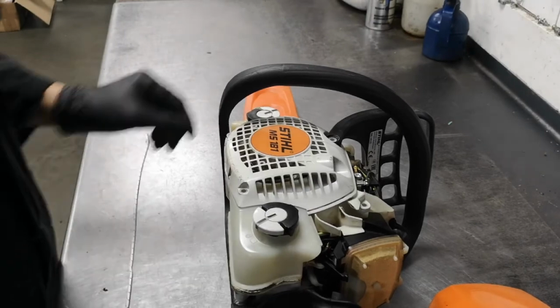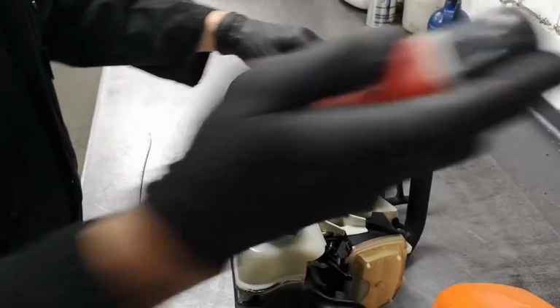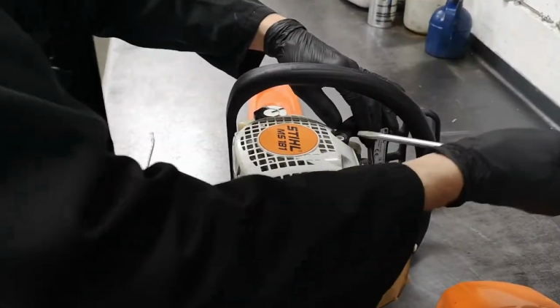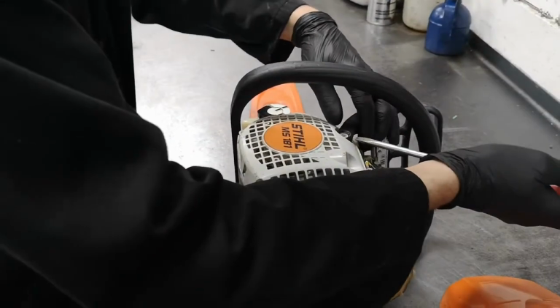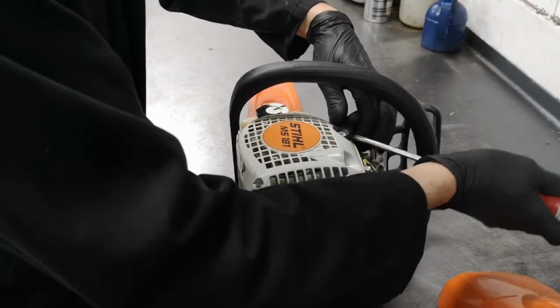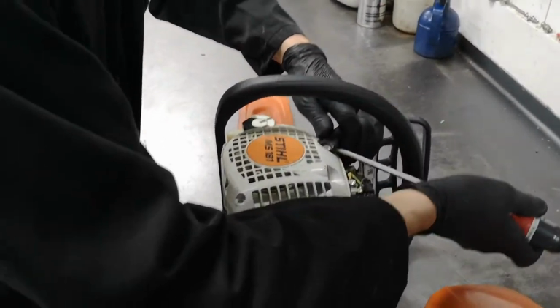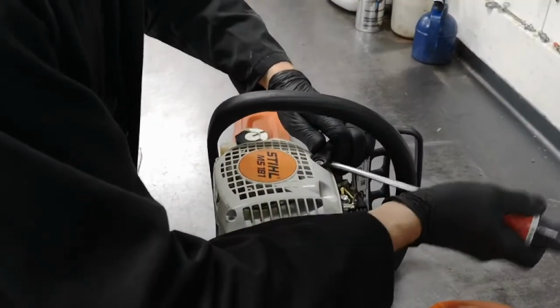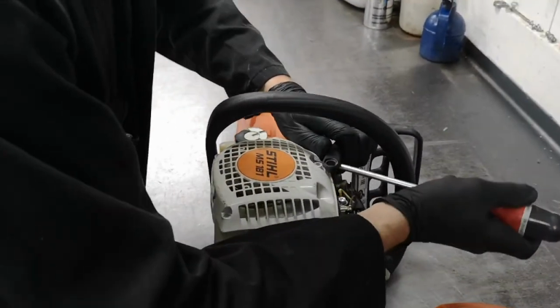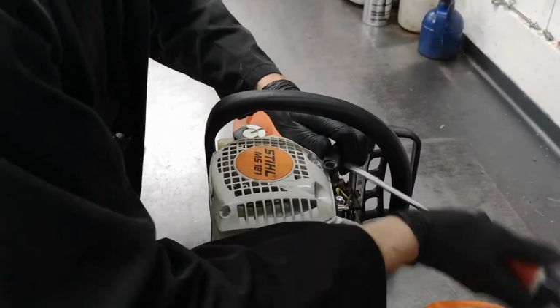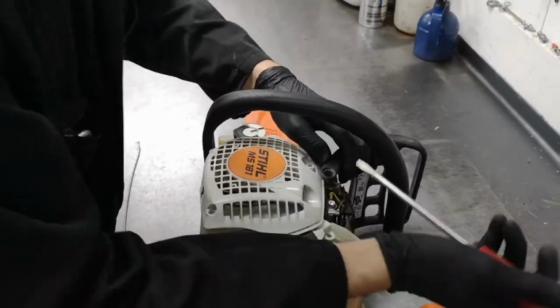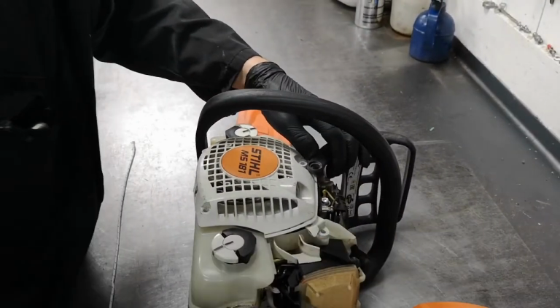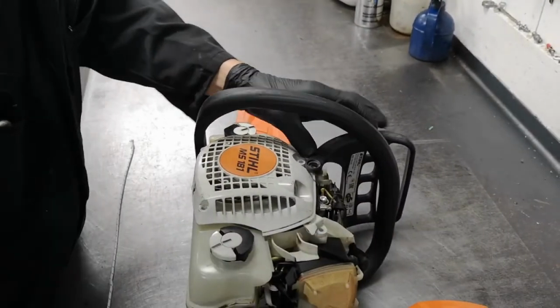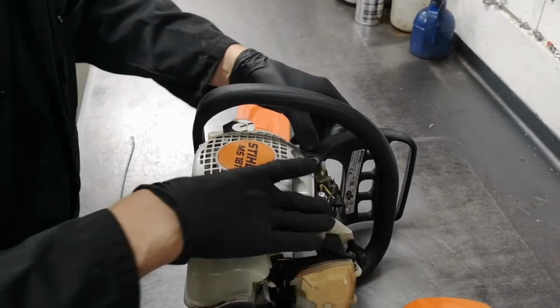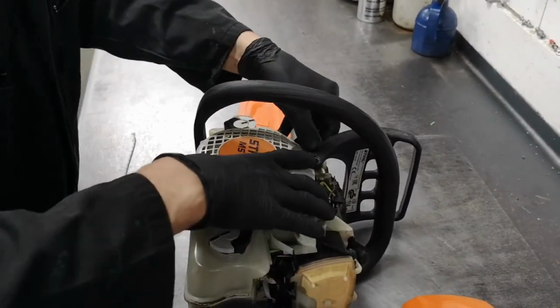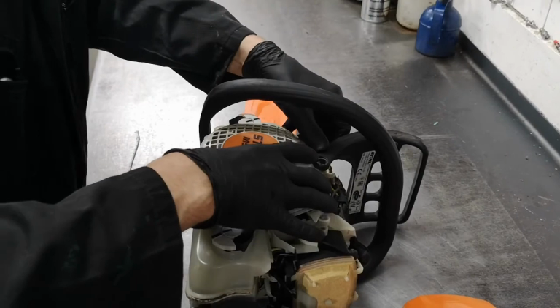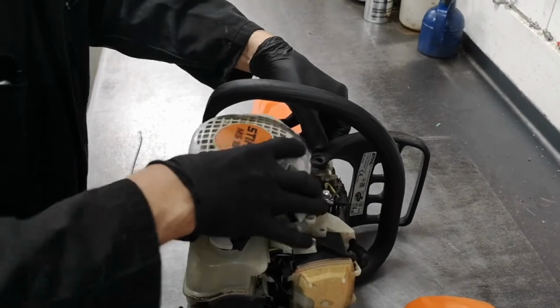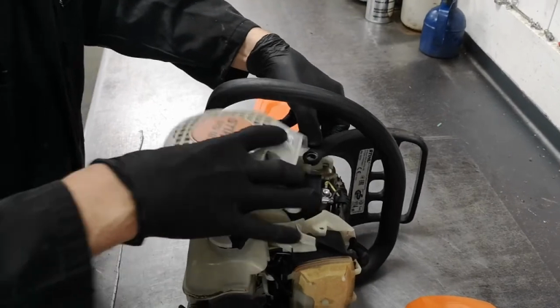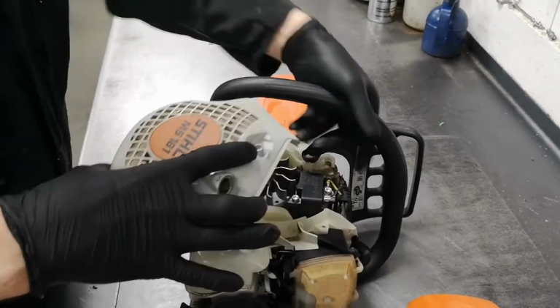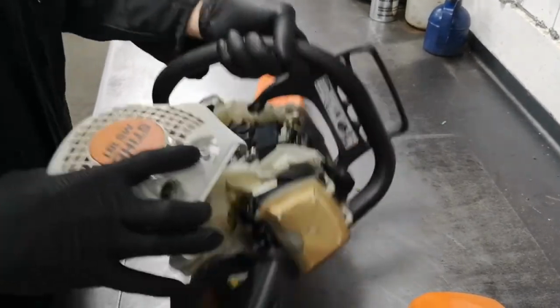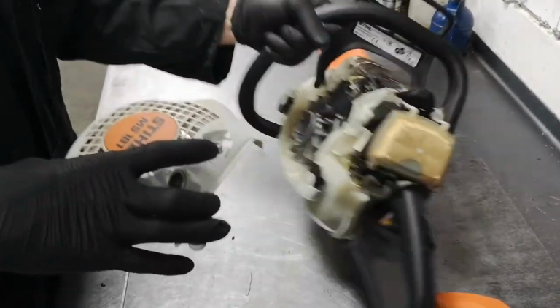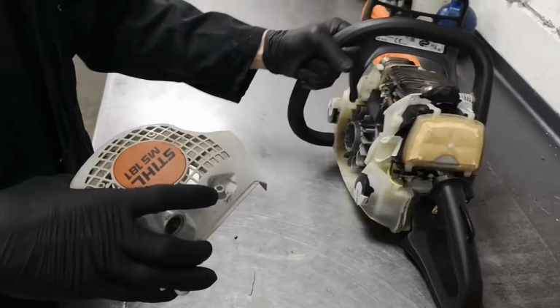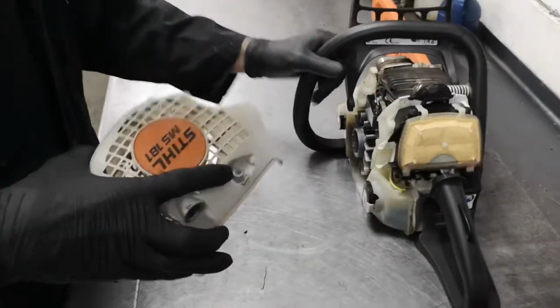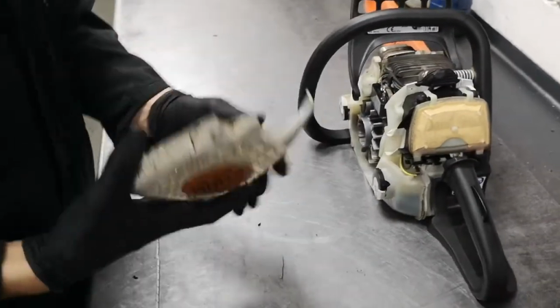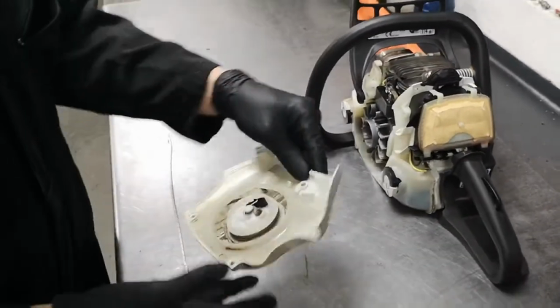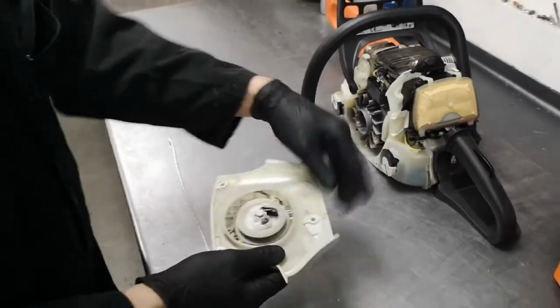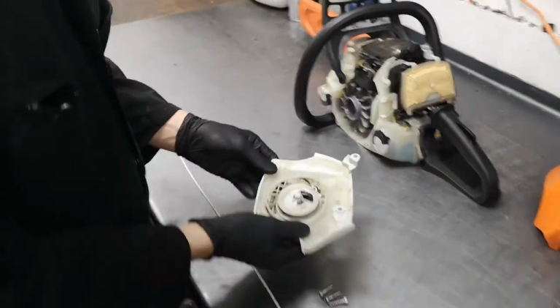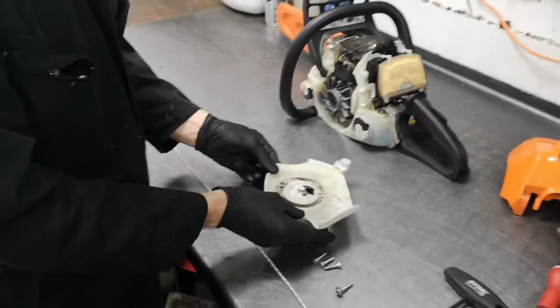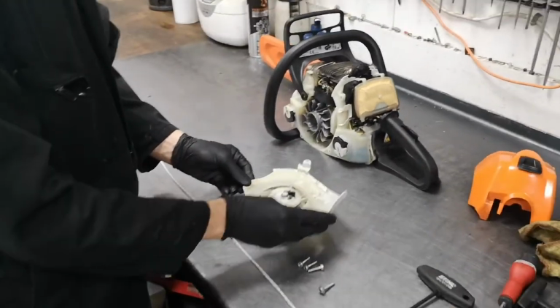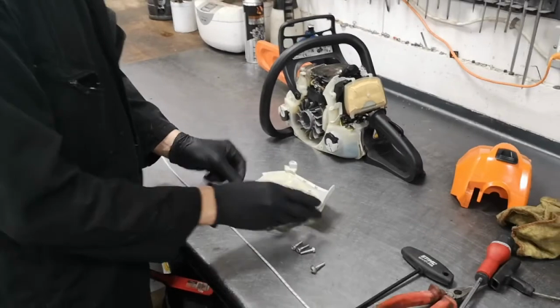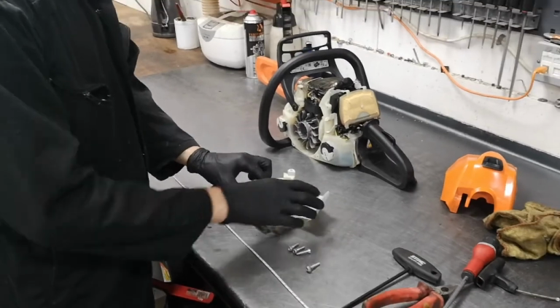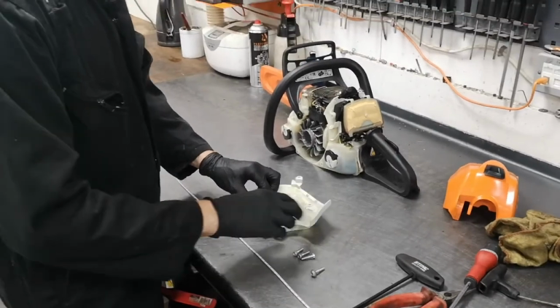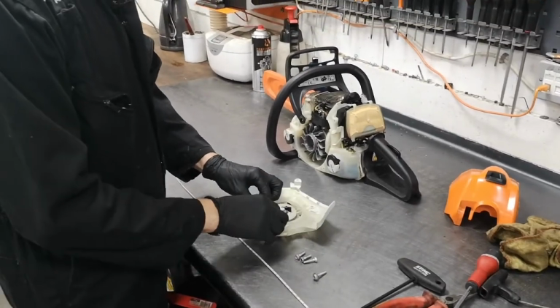To get this off, you just prise it away and lift it over like that, then your recoil should come away like so. And that exposes your recoil mechanism.